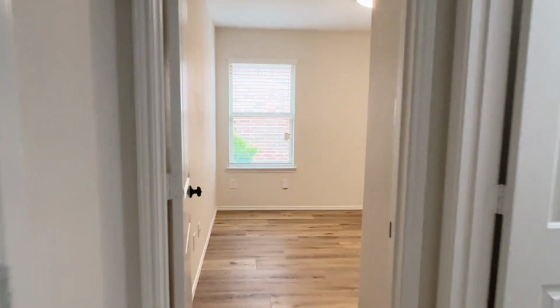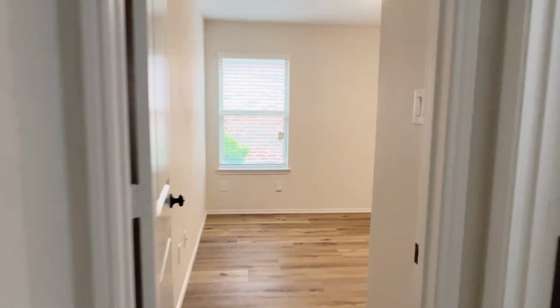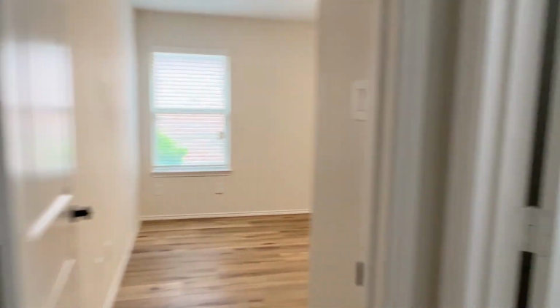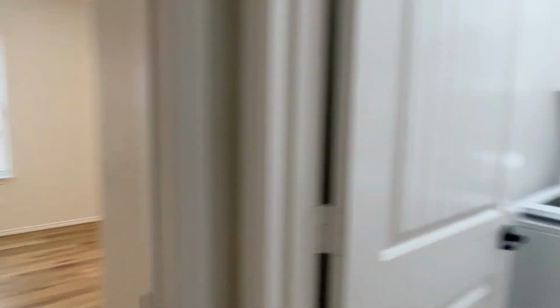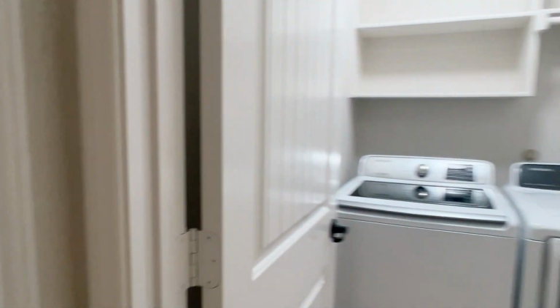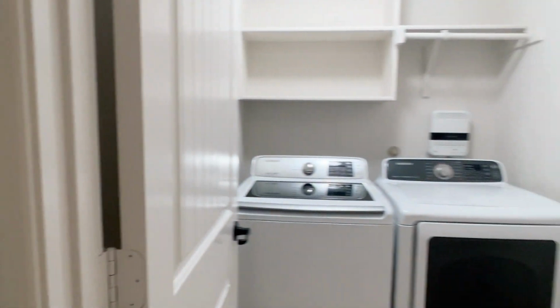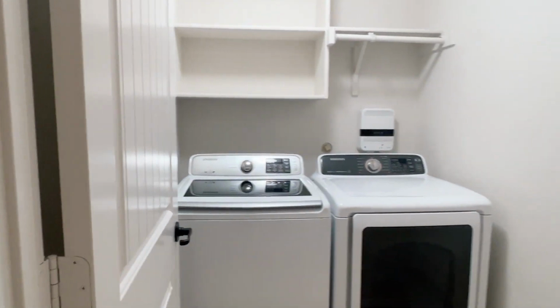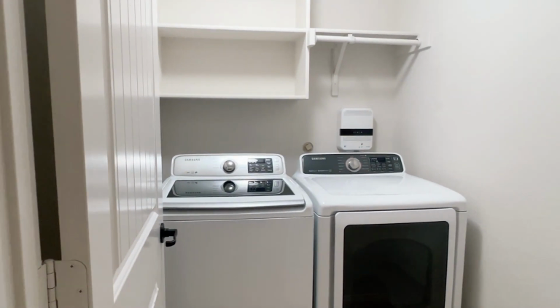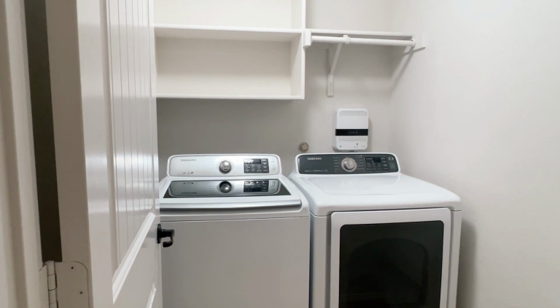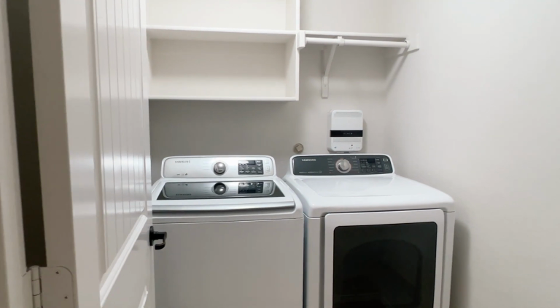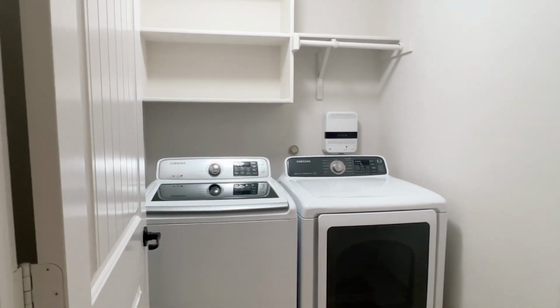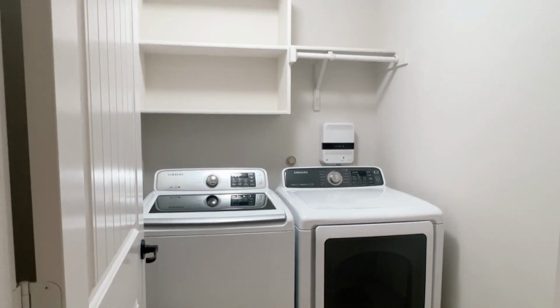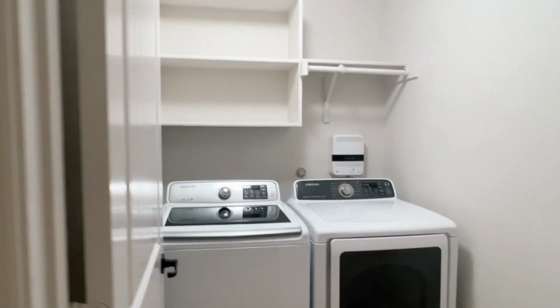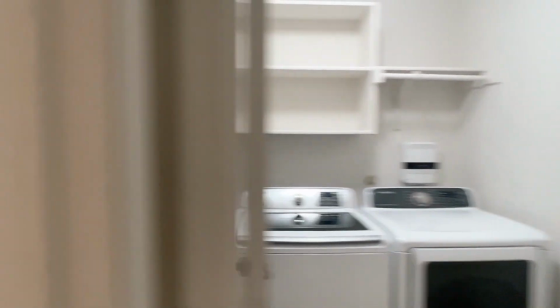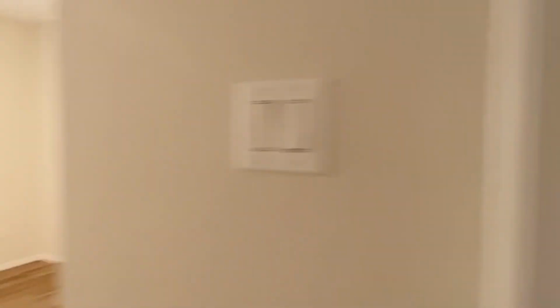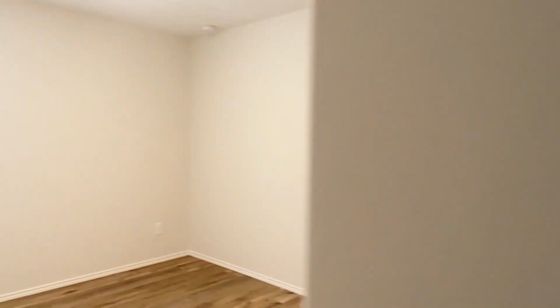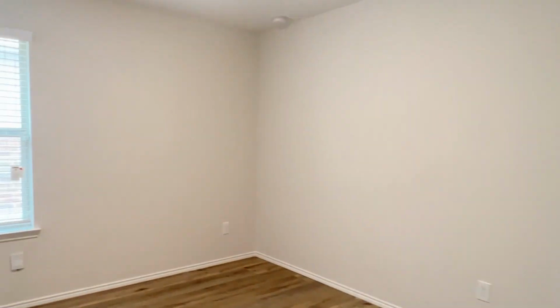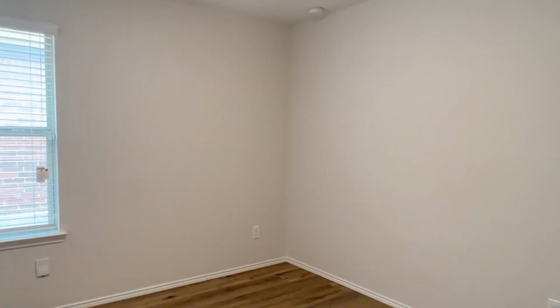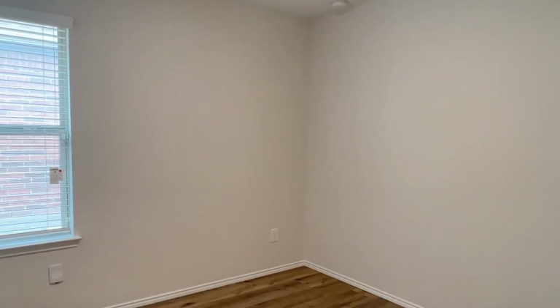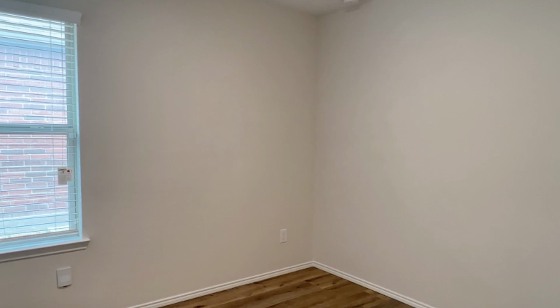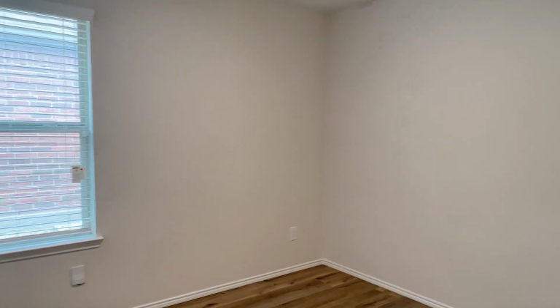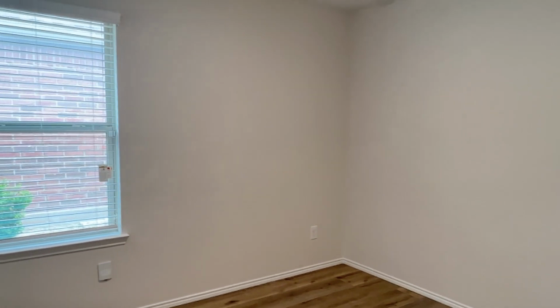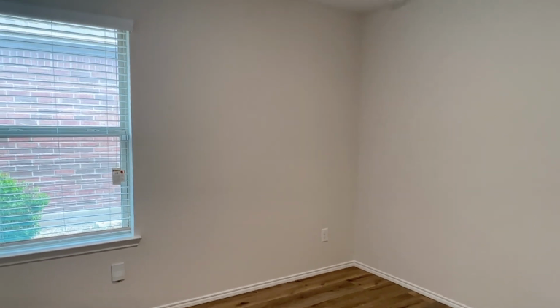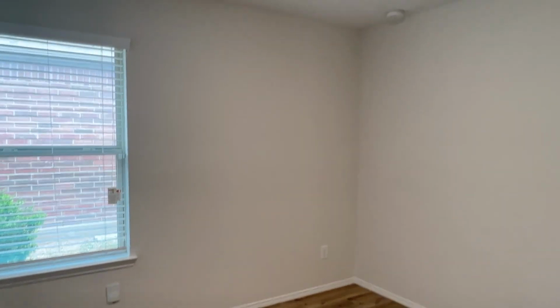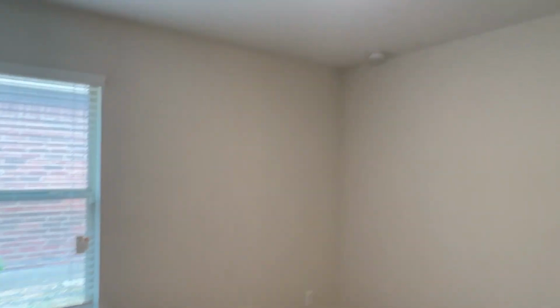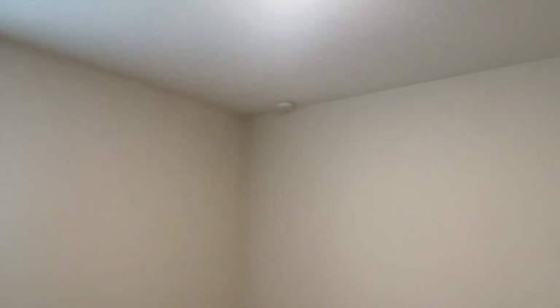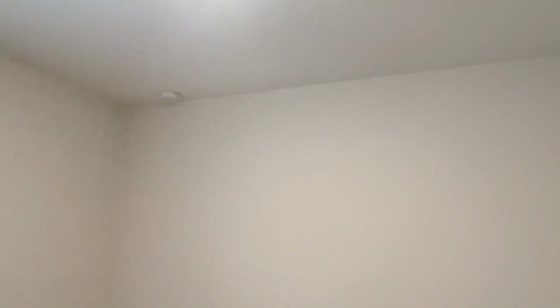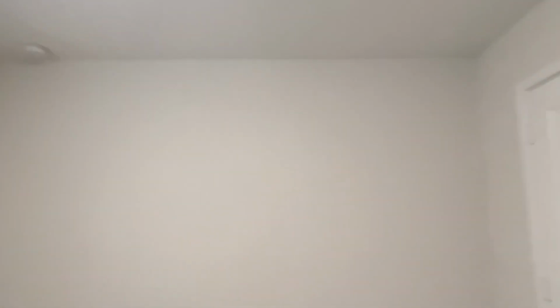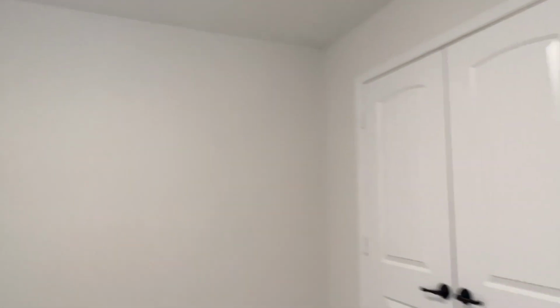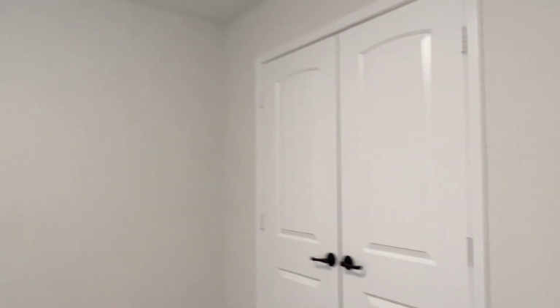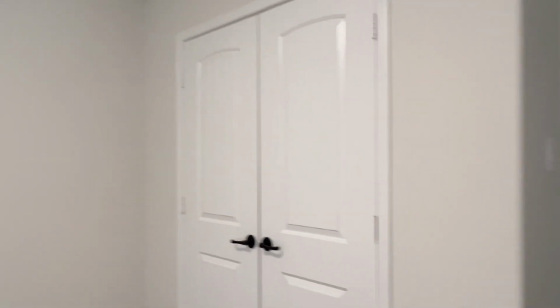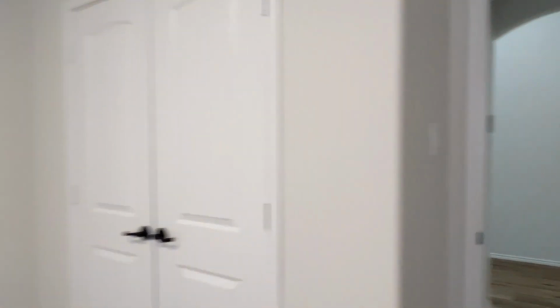To the left, there is a full utility room with washer and dryer included. And this pretty large bedroom back here — this is bedroom three, double closet.